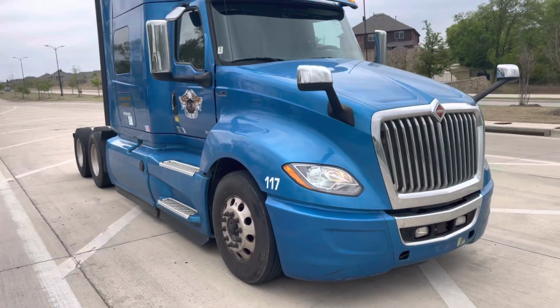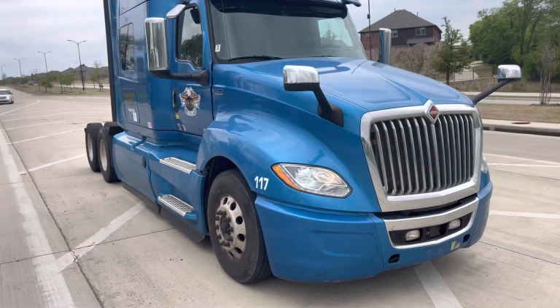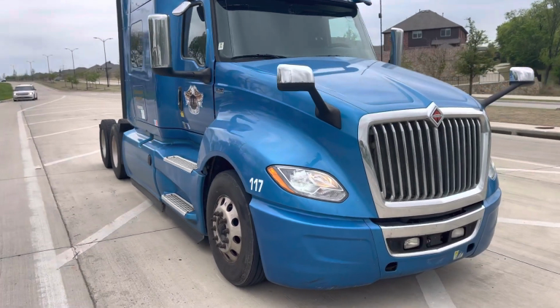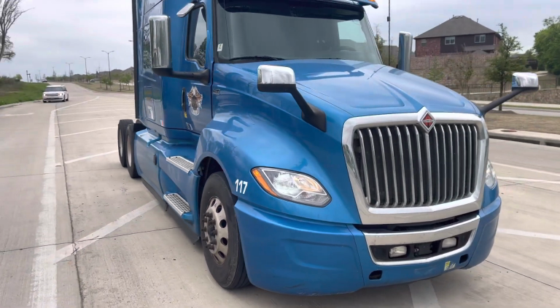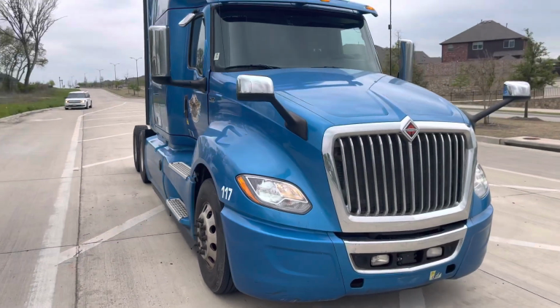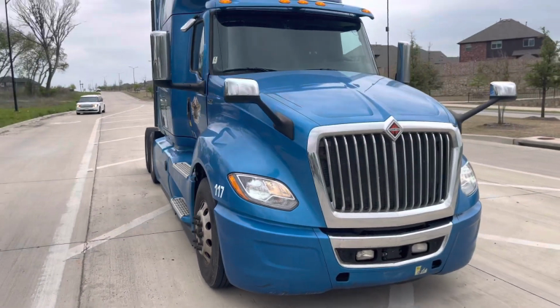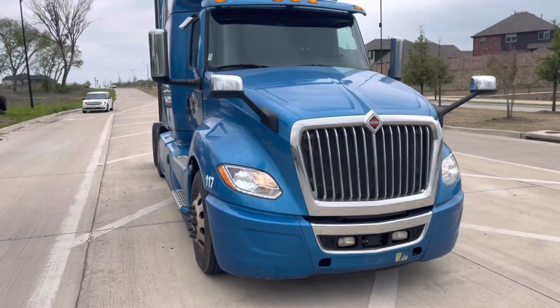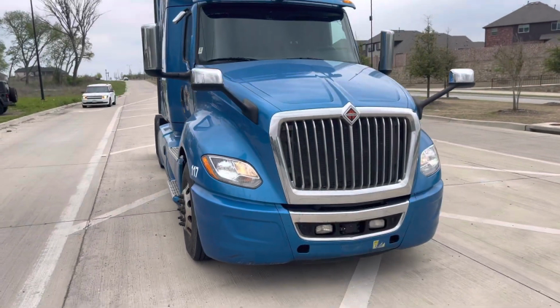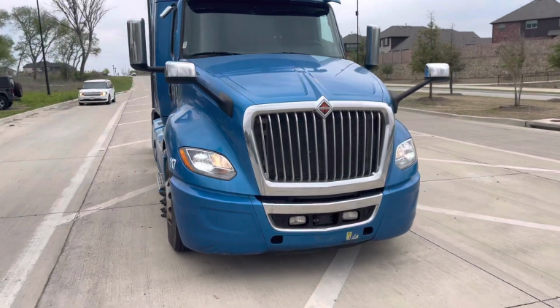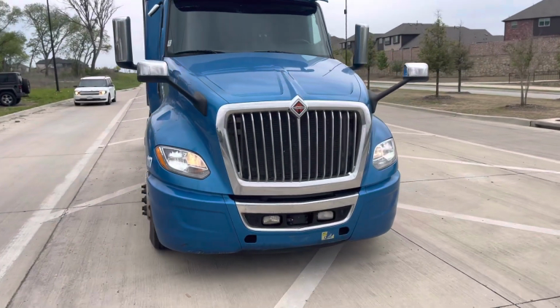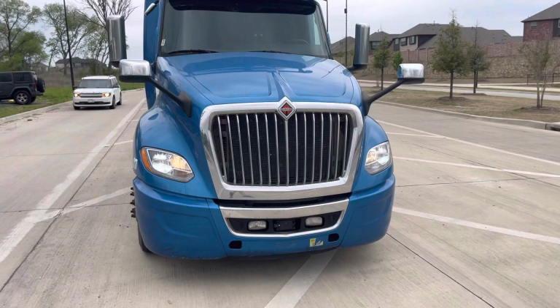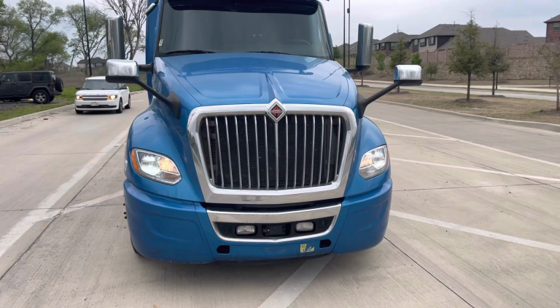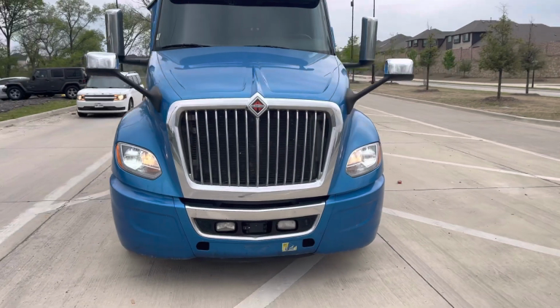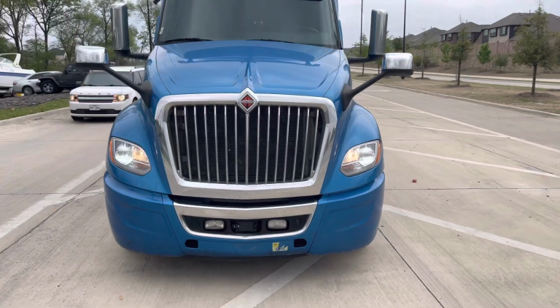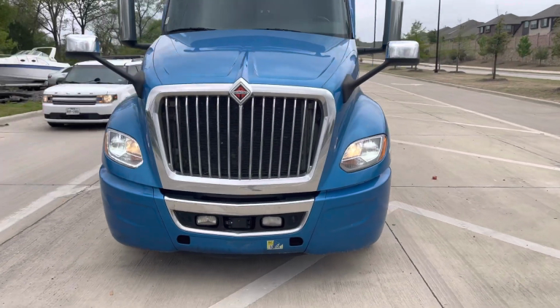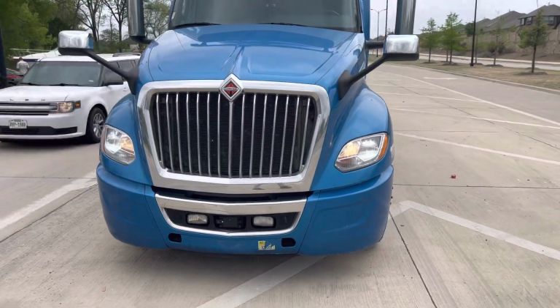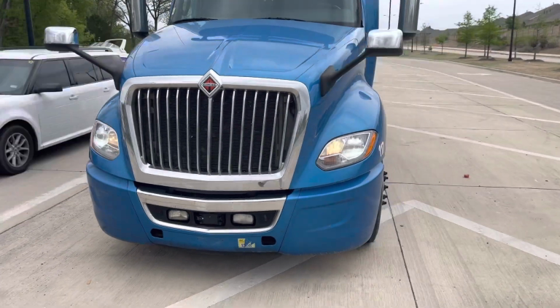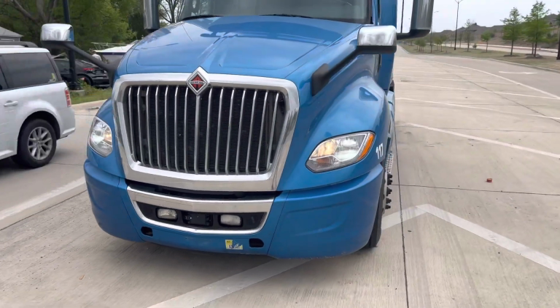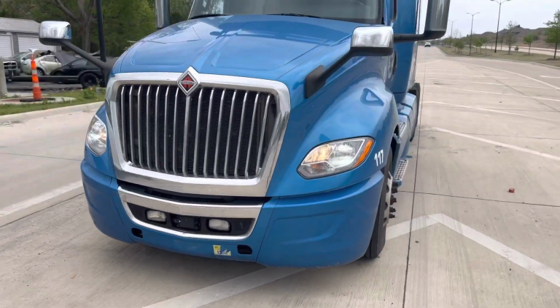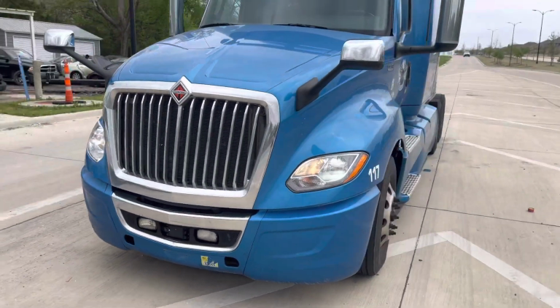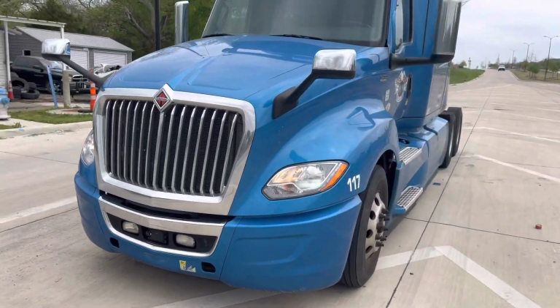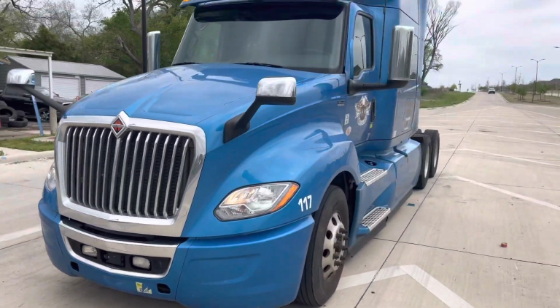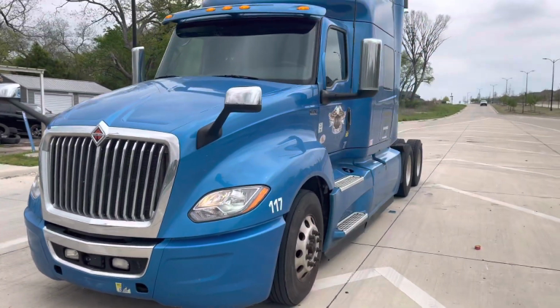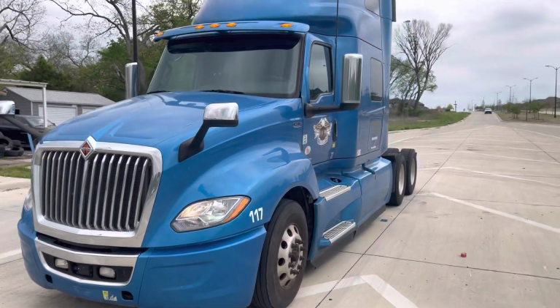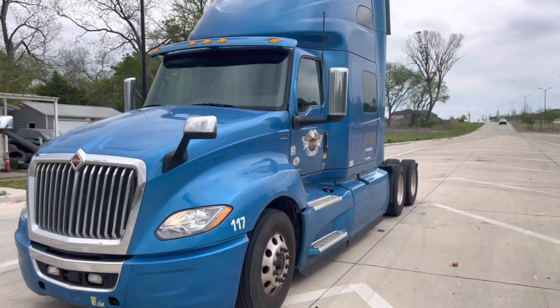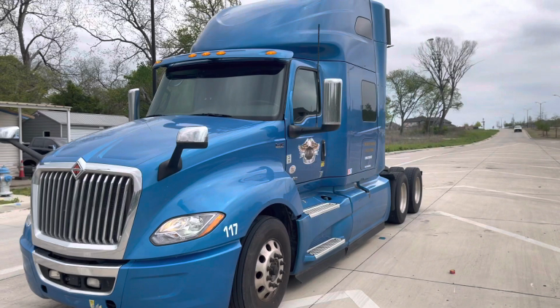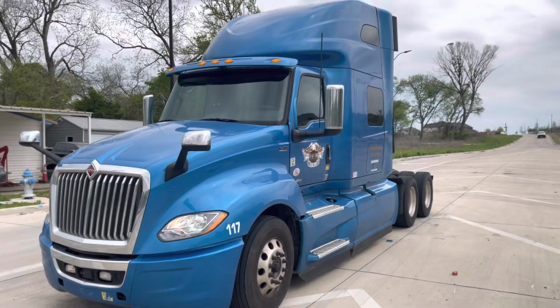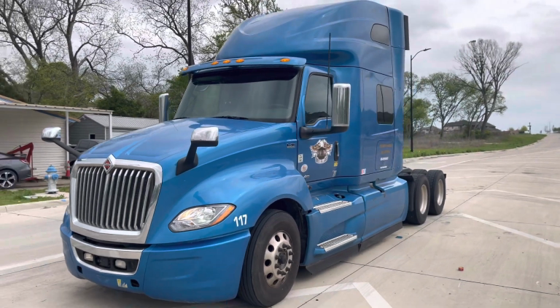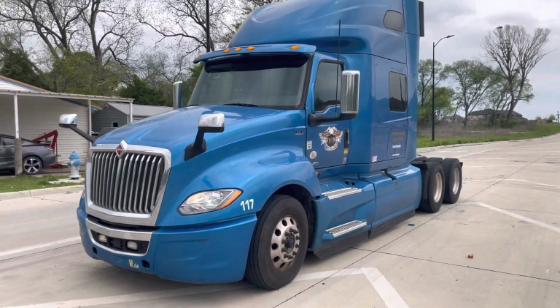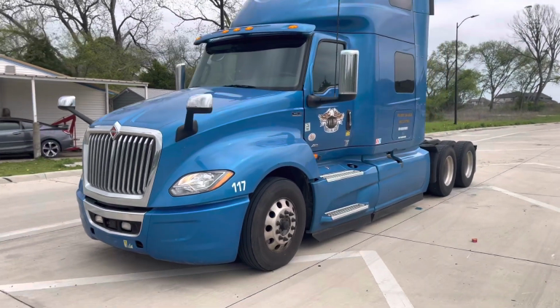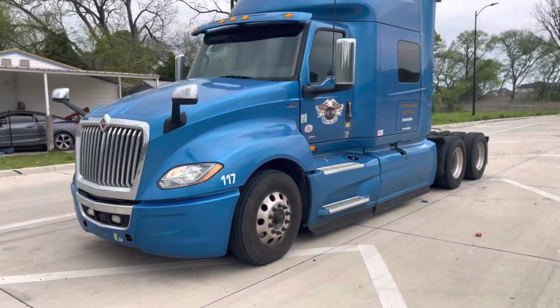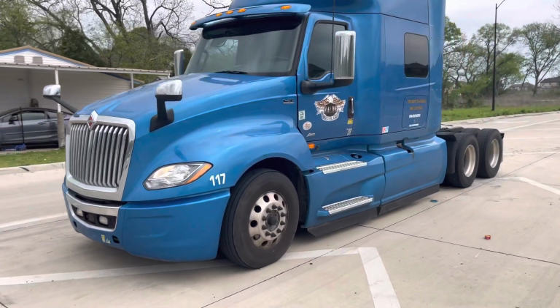This is a high-rise sleeper and it does have an APU unit. It does work well. All the lights work well — nothing's broken. Truck's ready to go right to work.